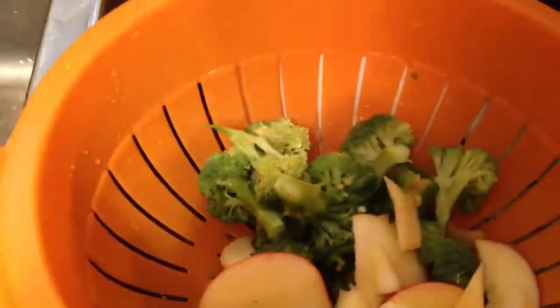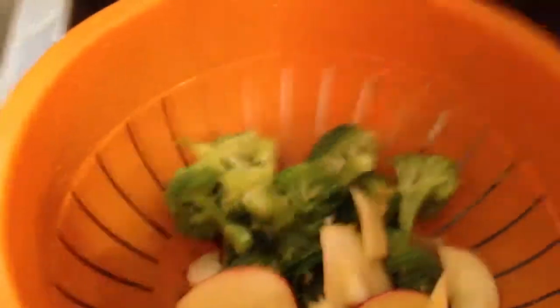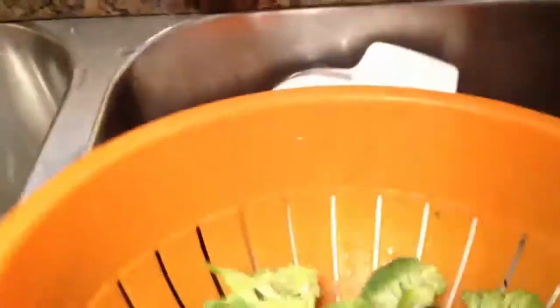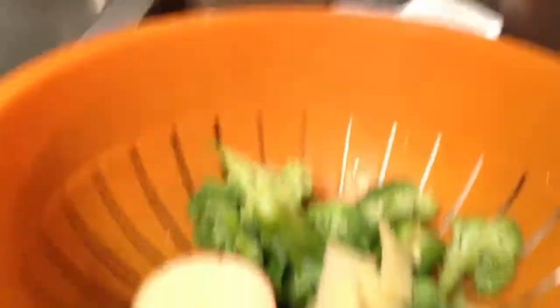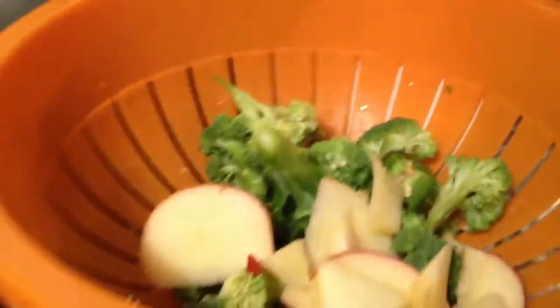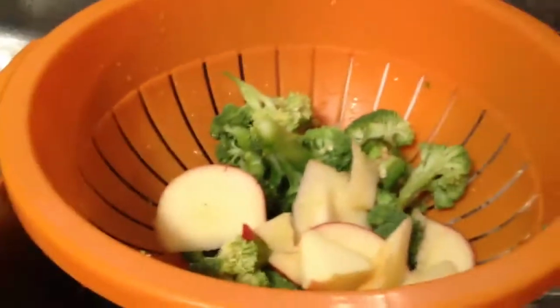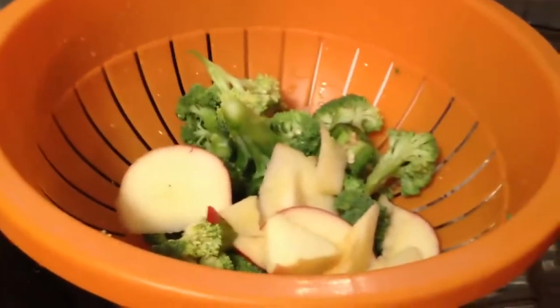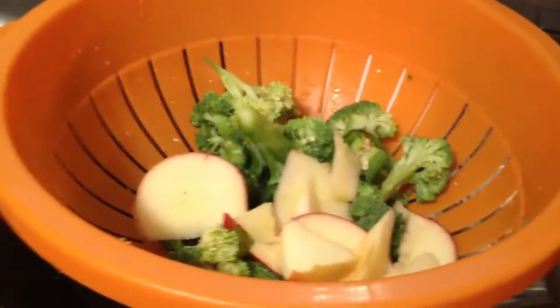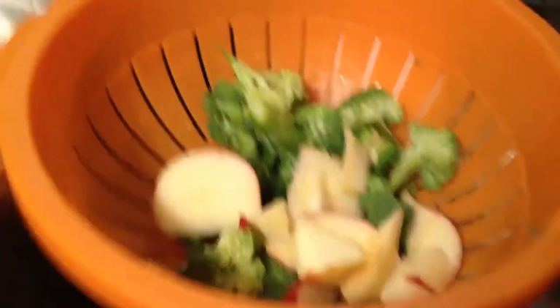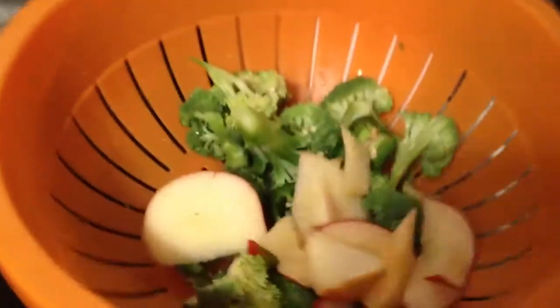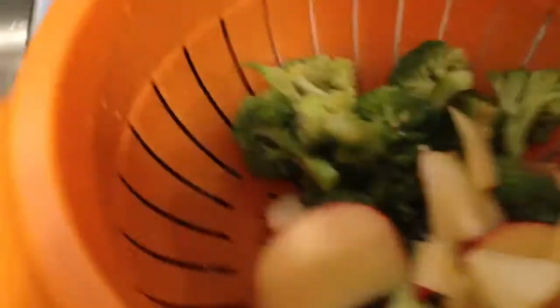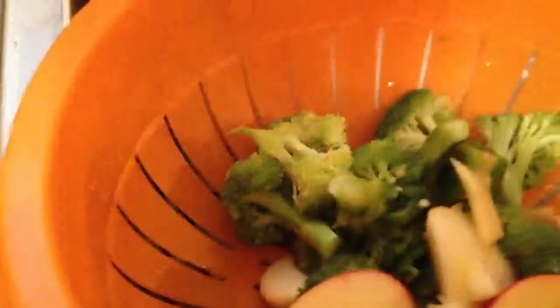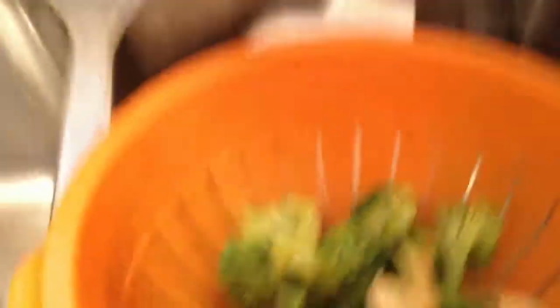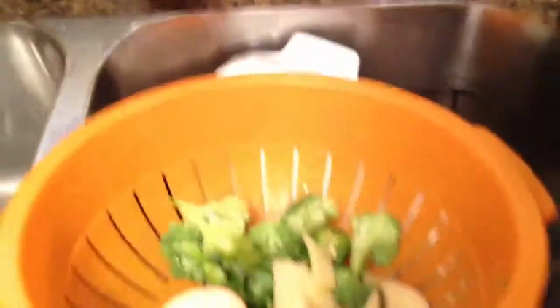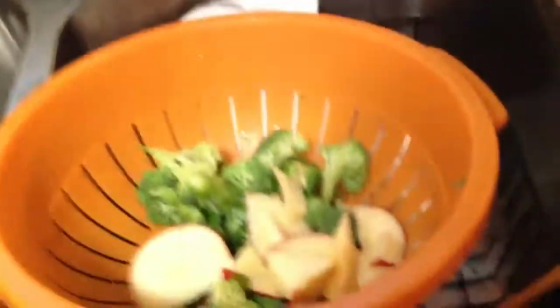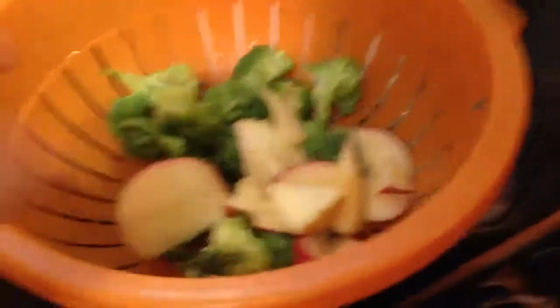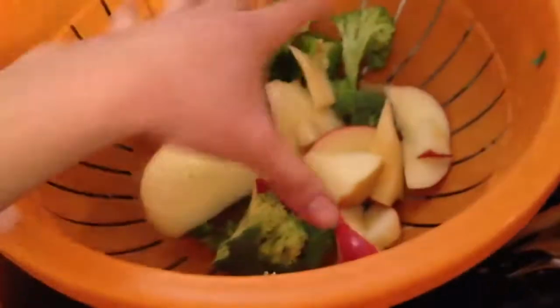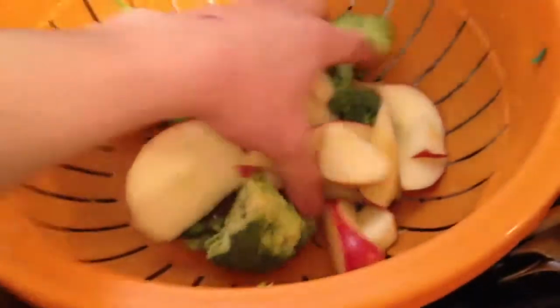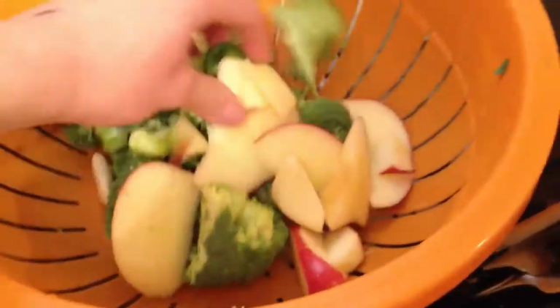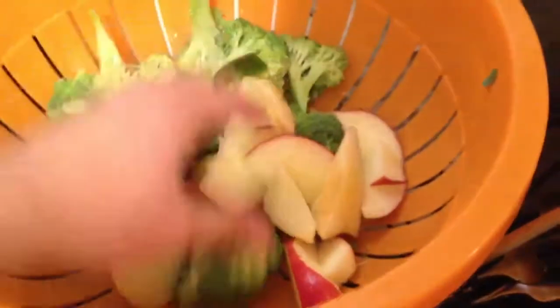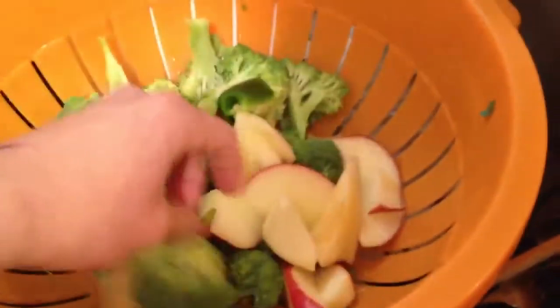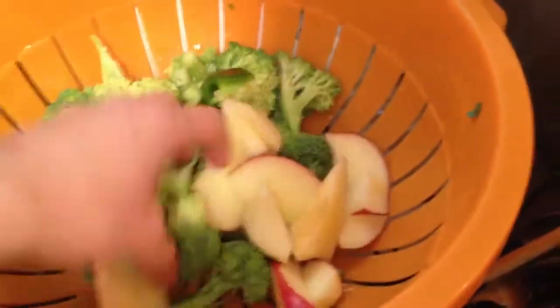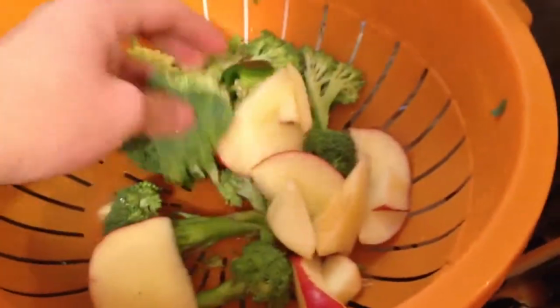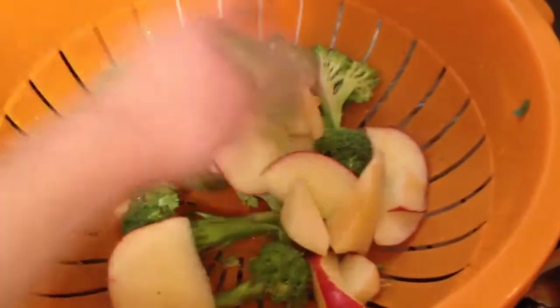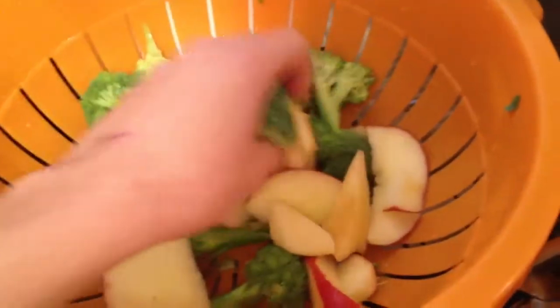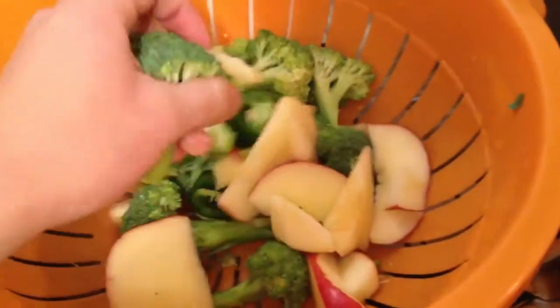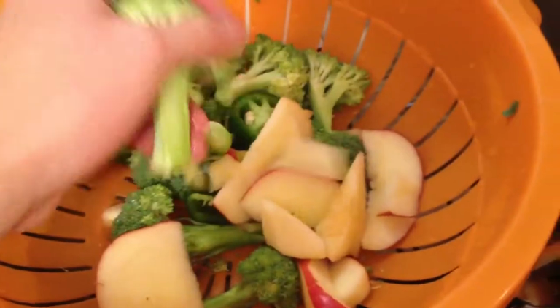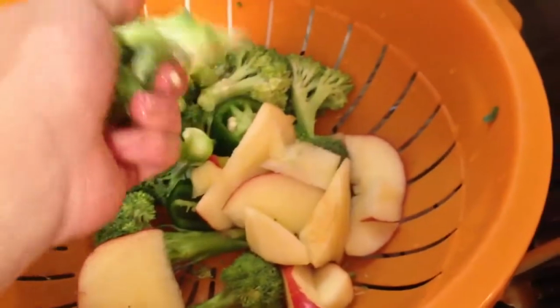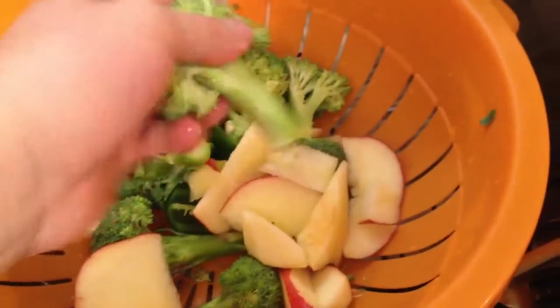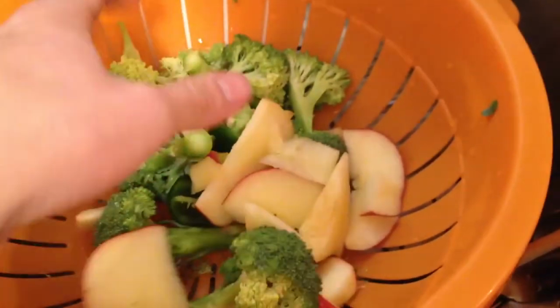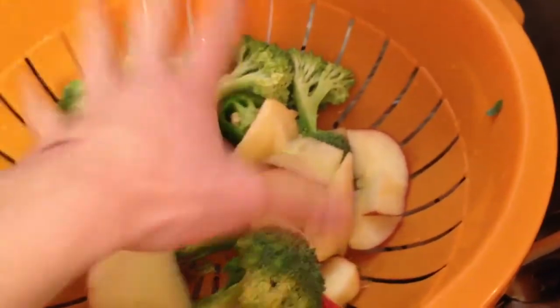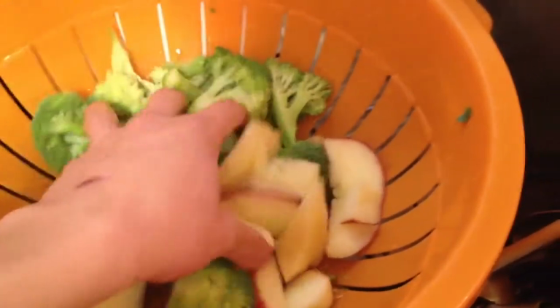Hey America! How's it going? This is Tali from RawNakedFeed.com.